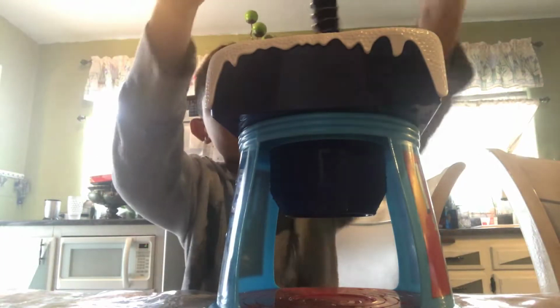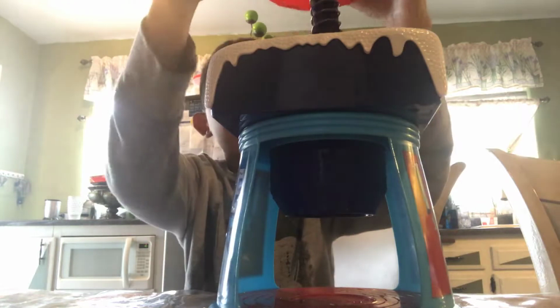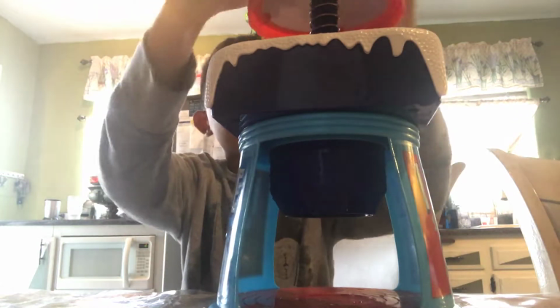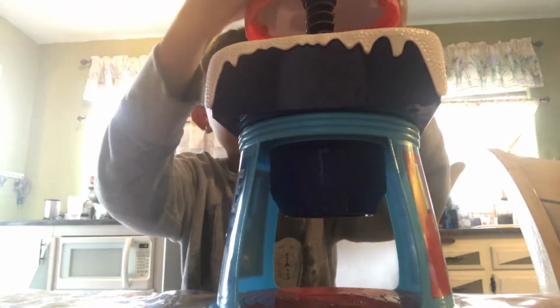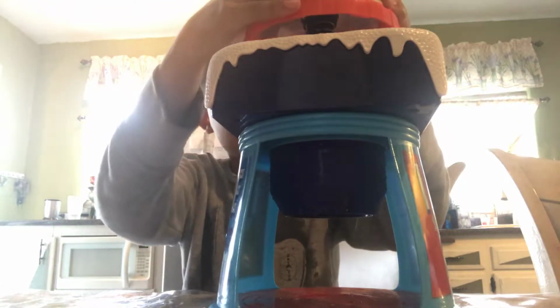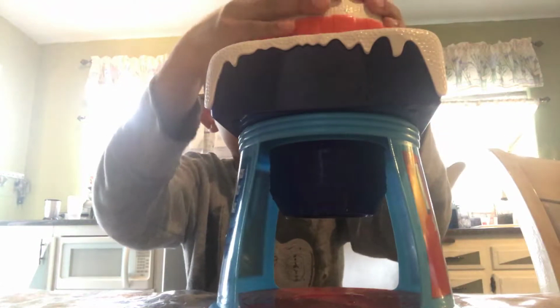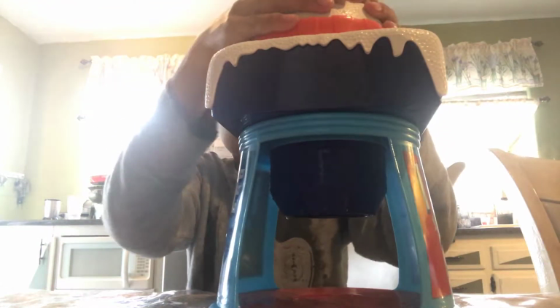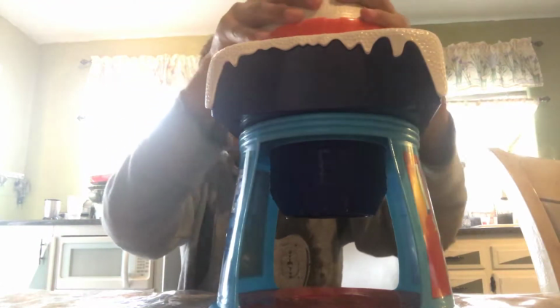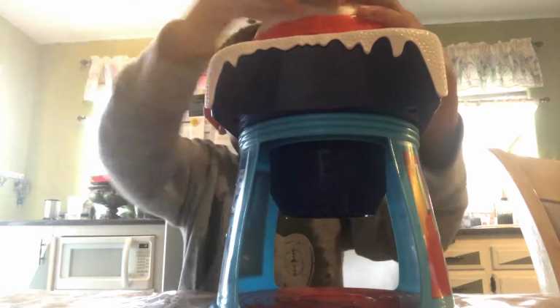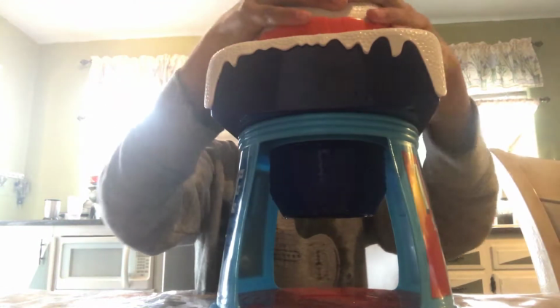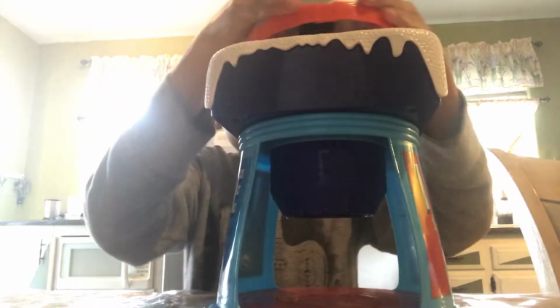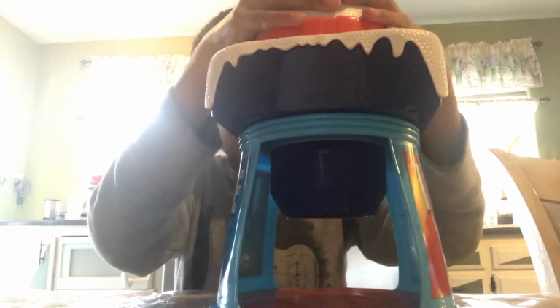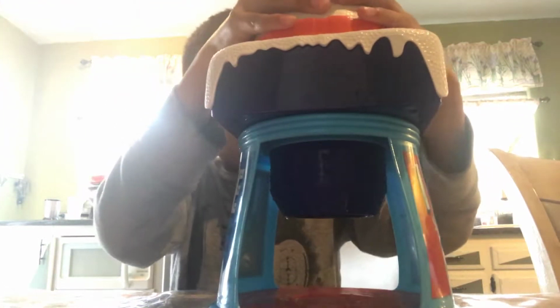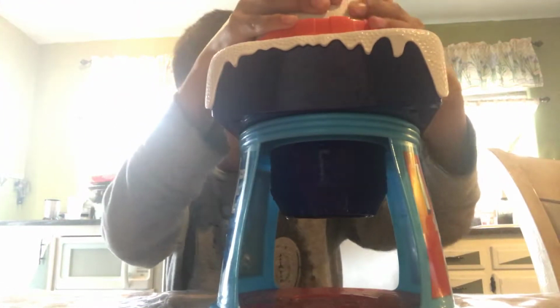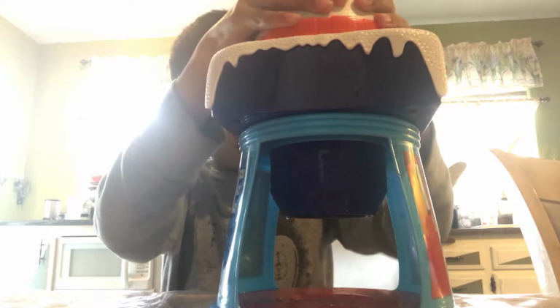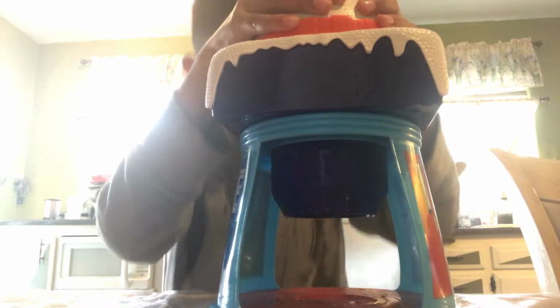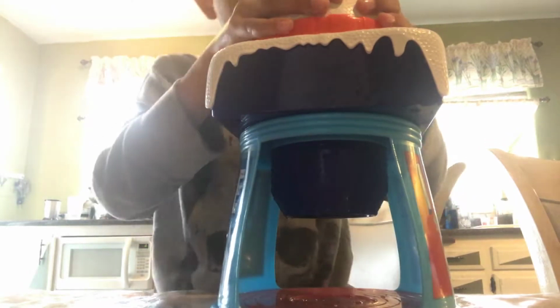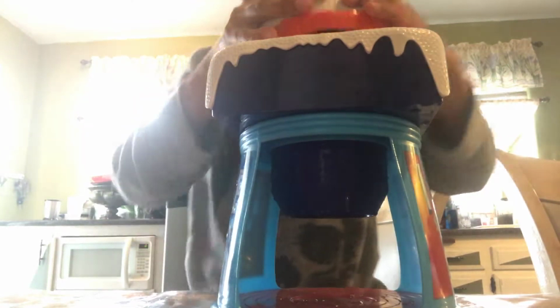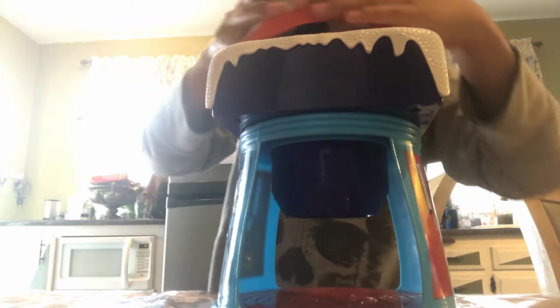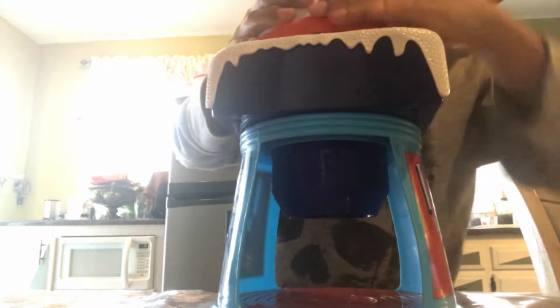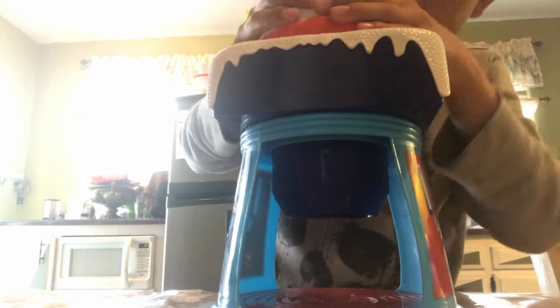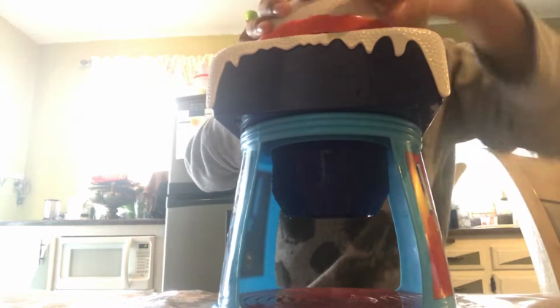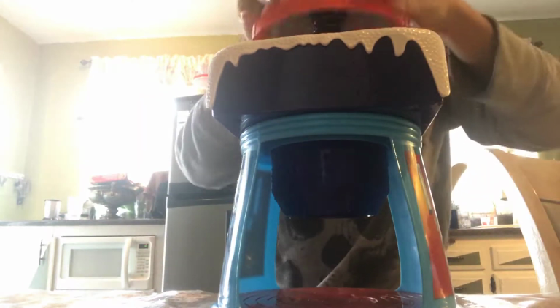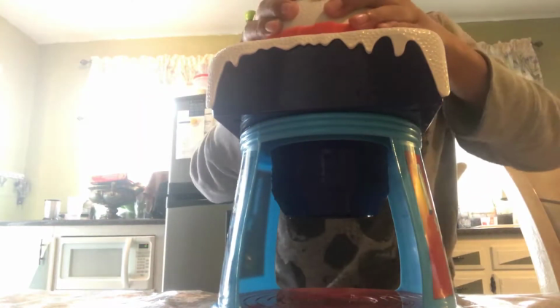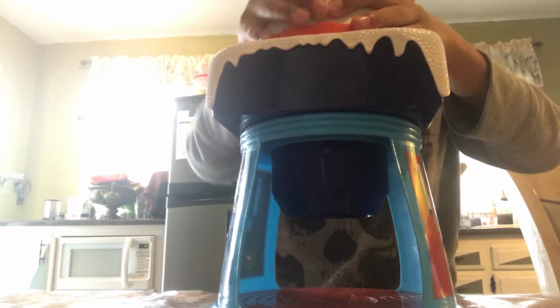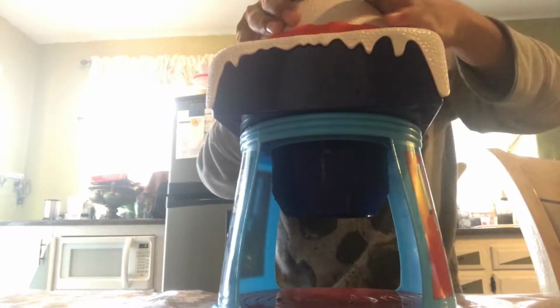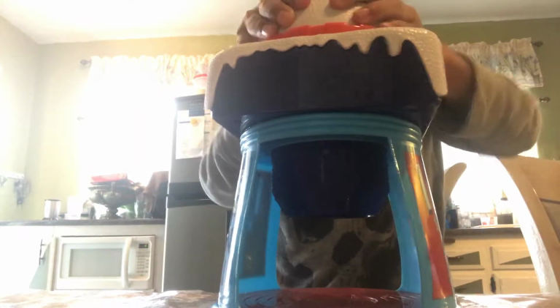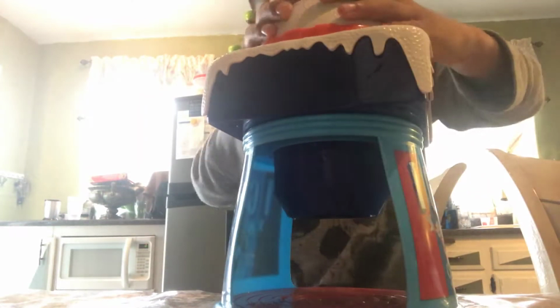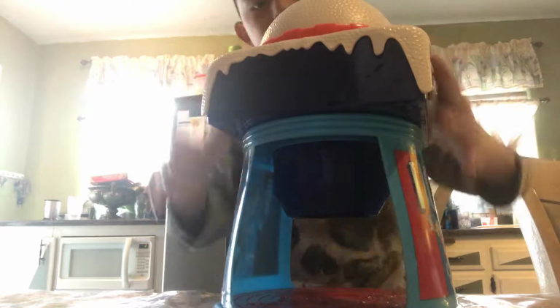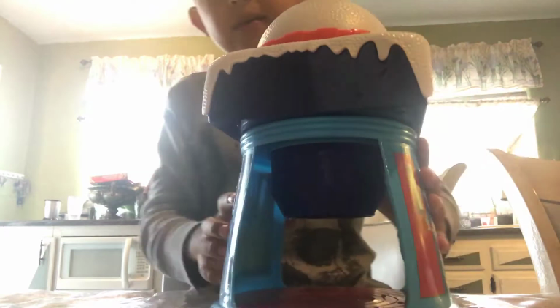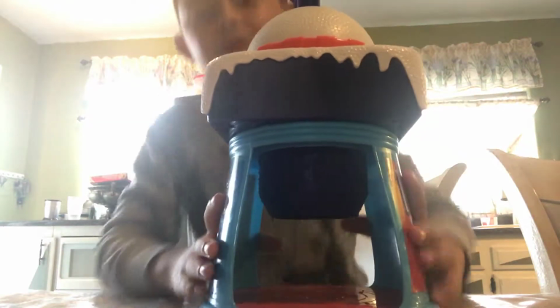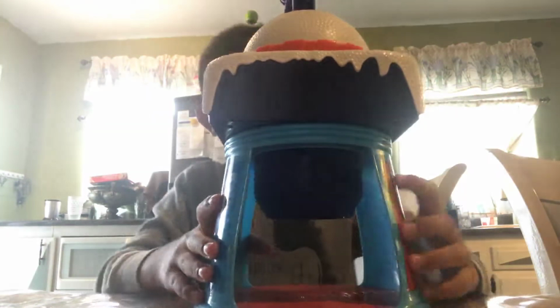Now you want to put the top on, and this is the hard part. You want to get it right — you have to pull it down, and pulling it down is super hard. You probably need a parent to help you. Oh, there — I got it!